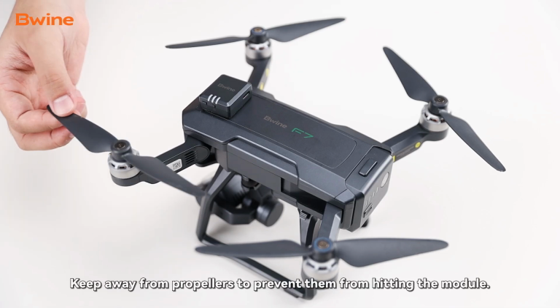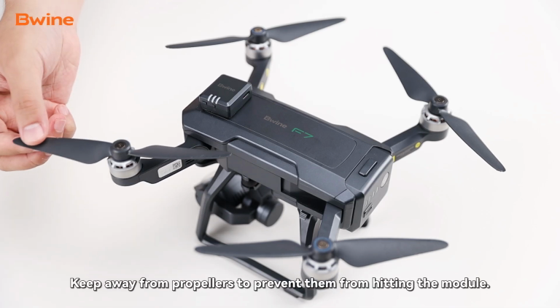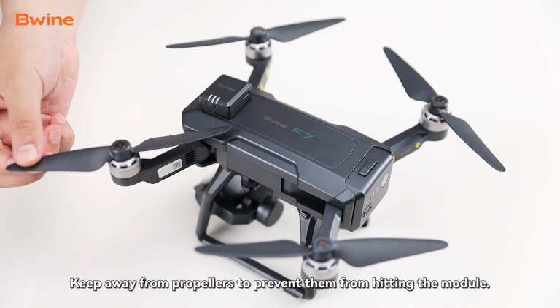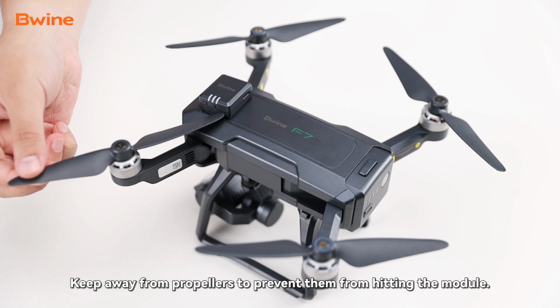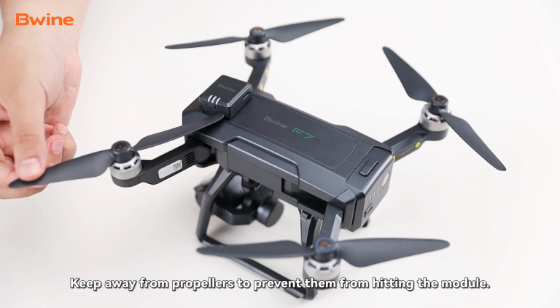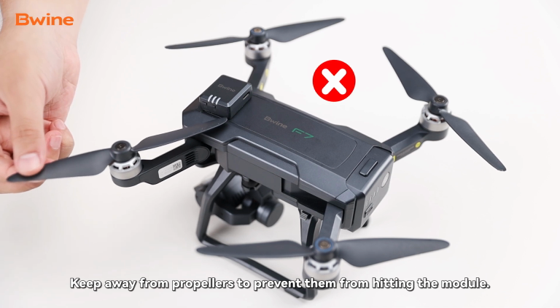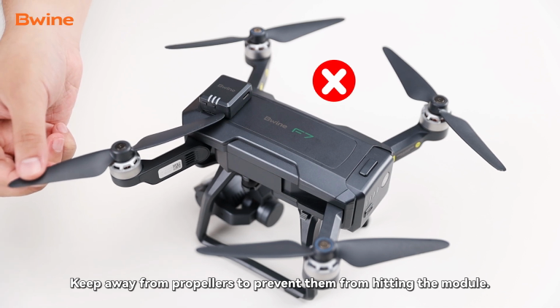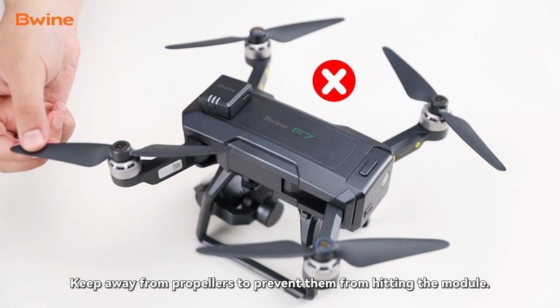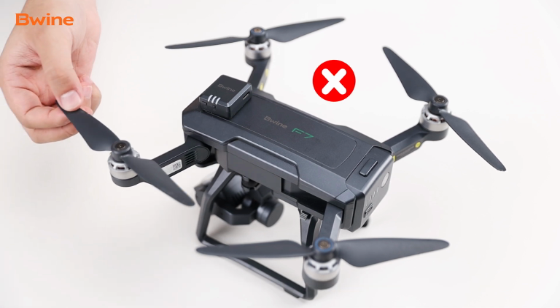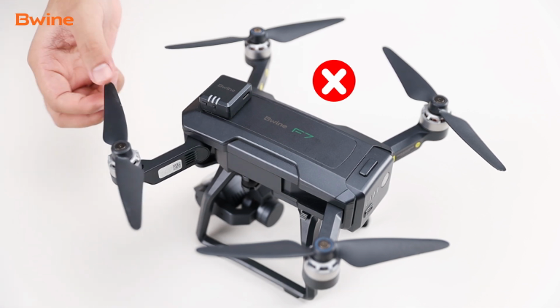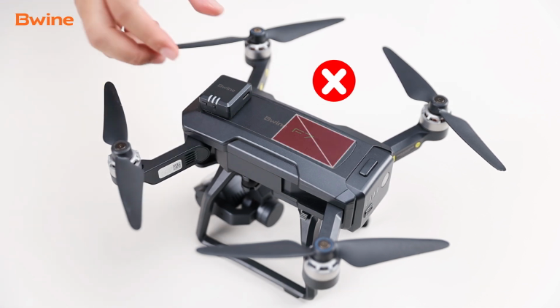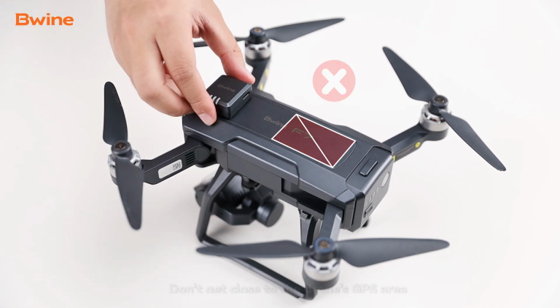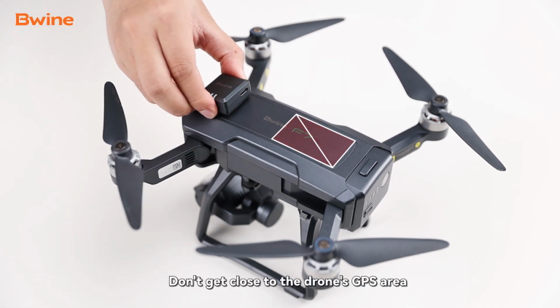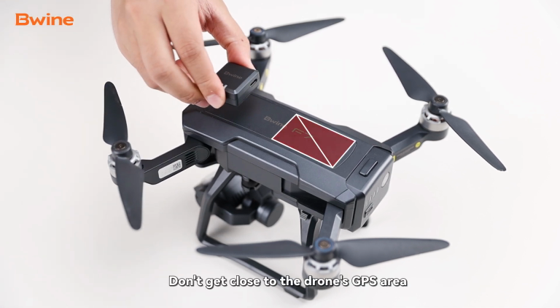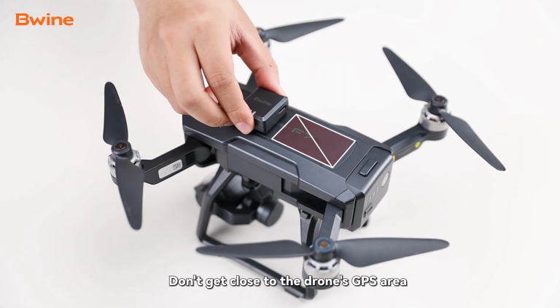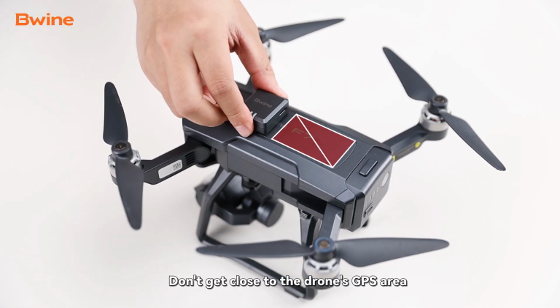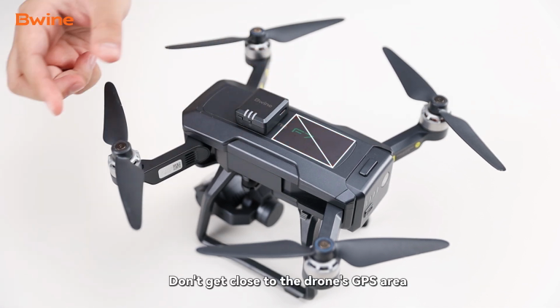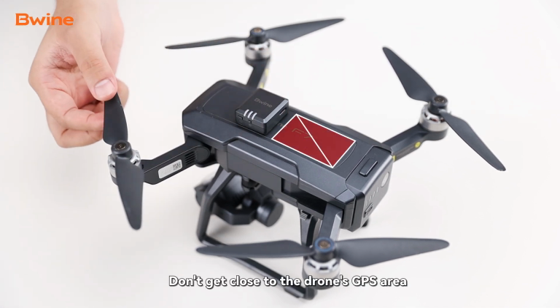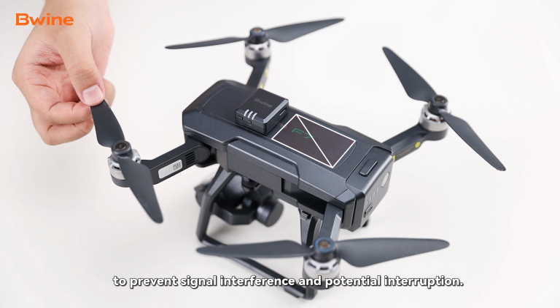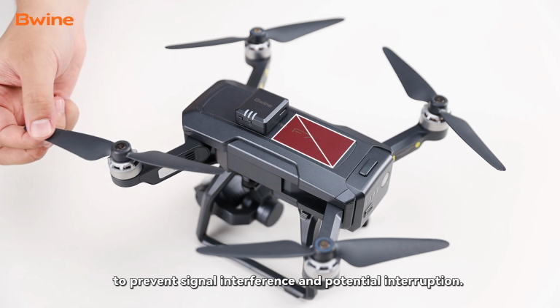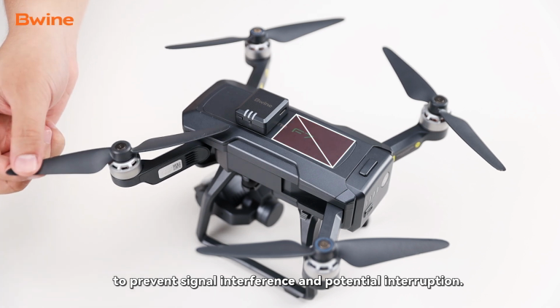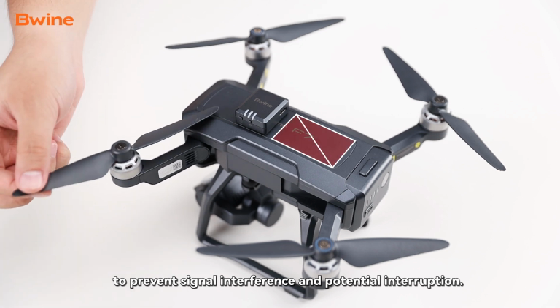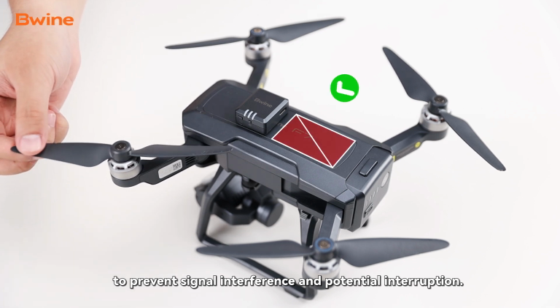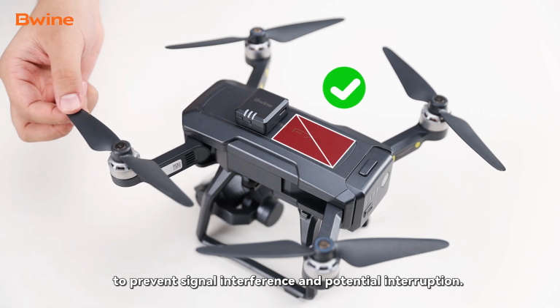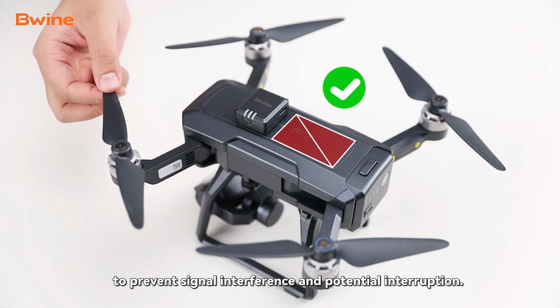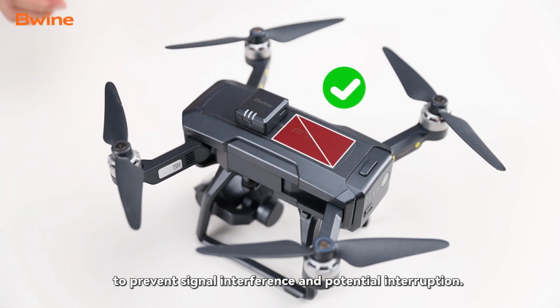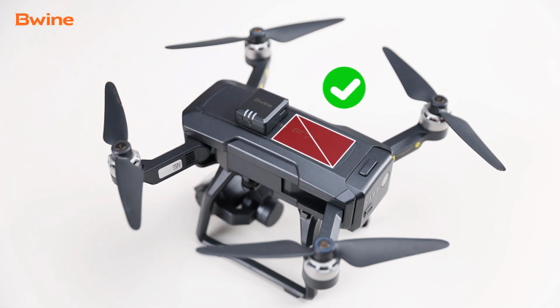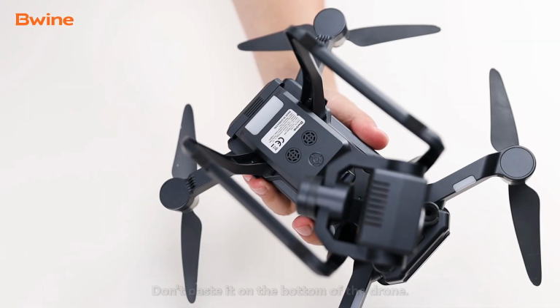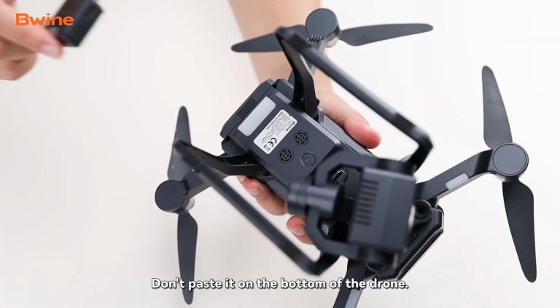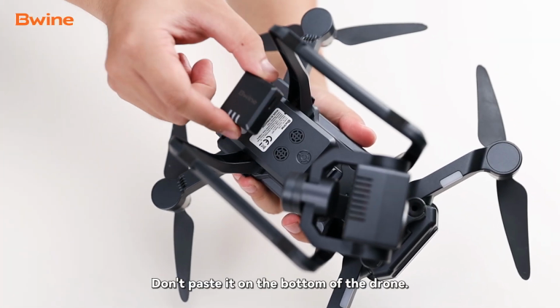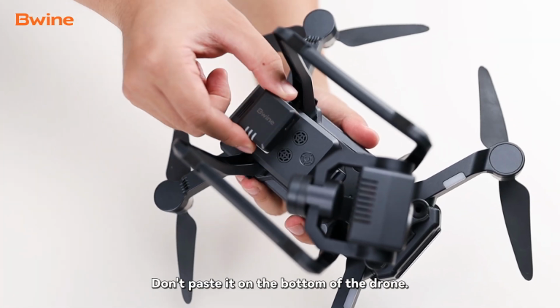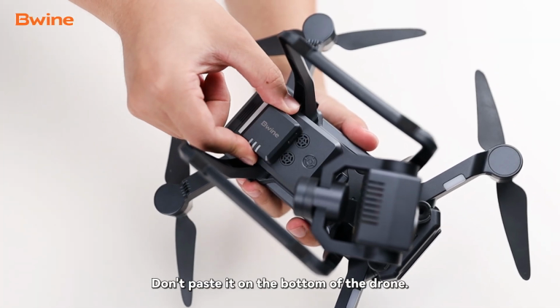Suggested installation location: keep away from propellers to prevent them from hitting the module. Don't get close to the drone's GPS area to prevent signal interference and potential interruption. Don't paste it on the bottom of the drone.